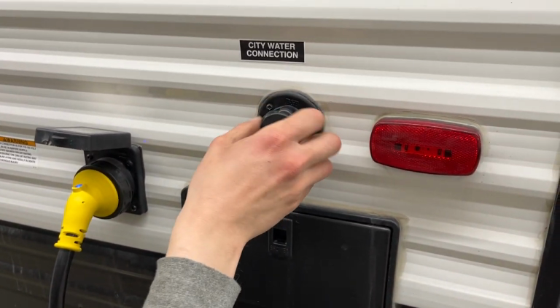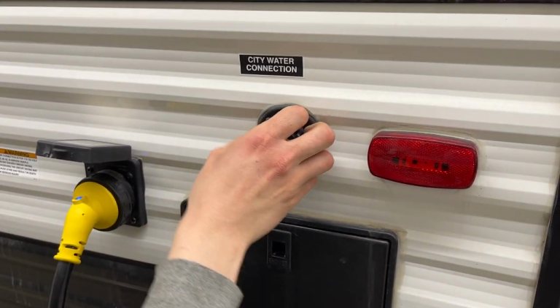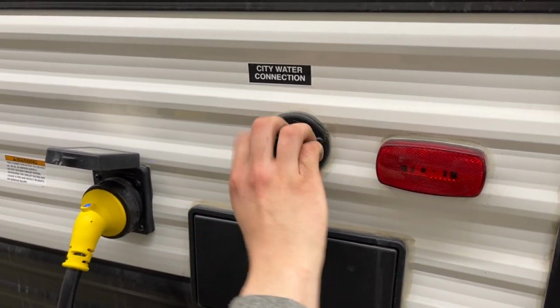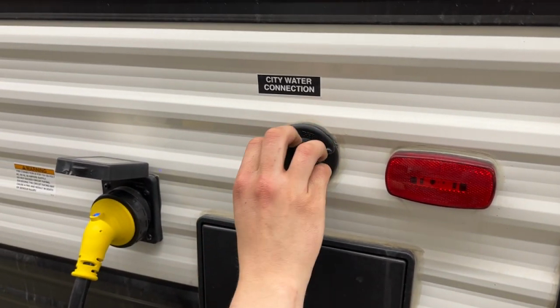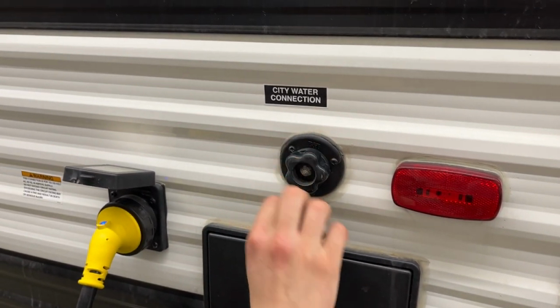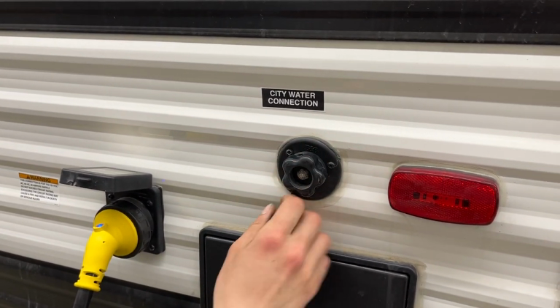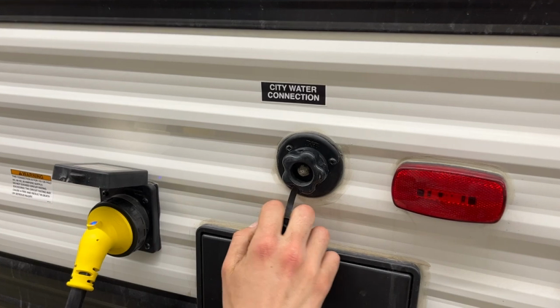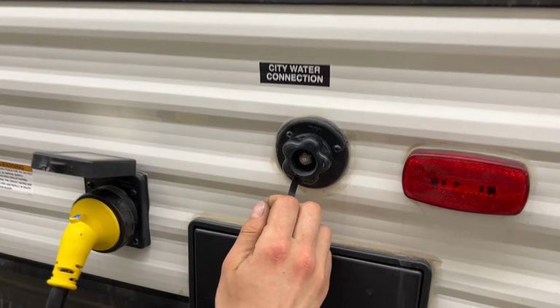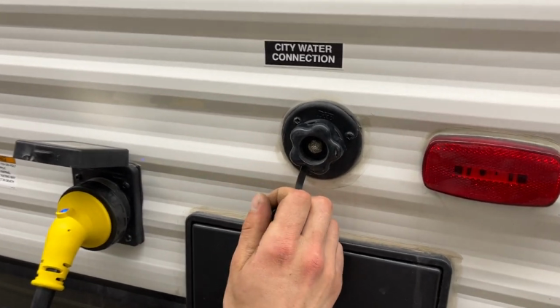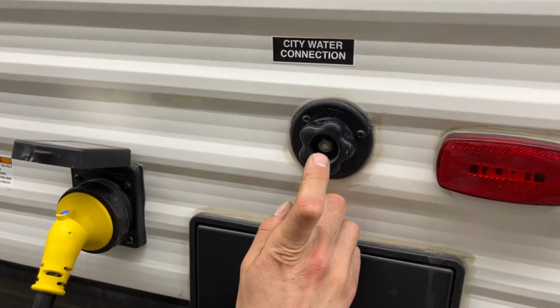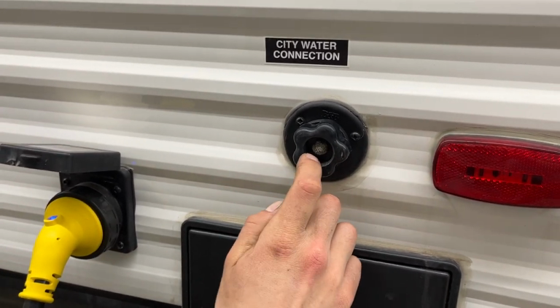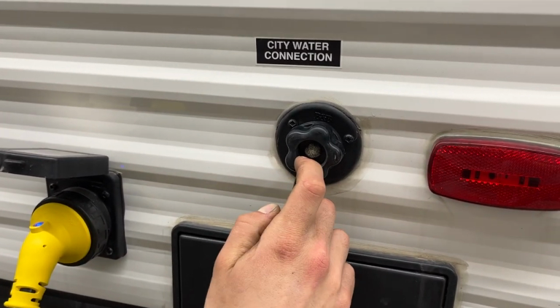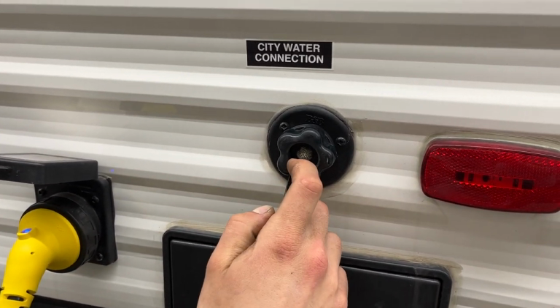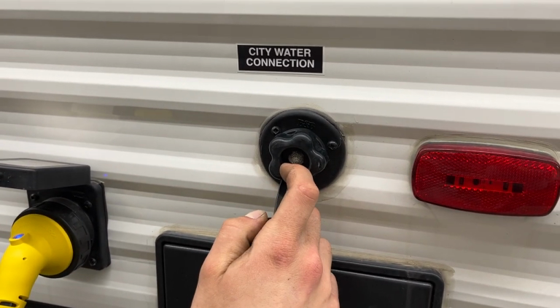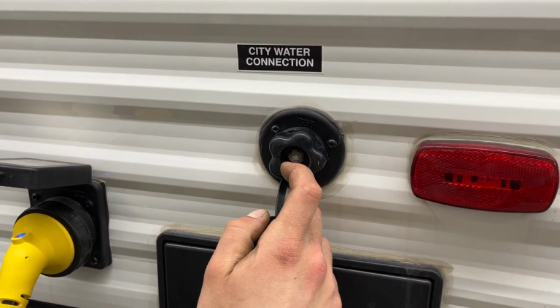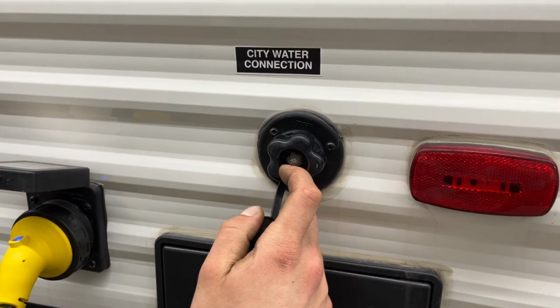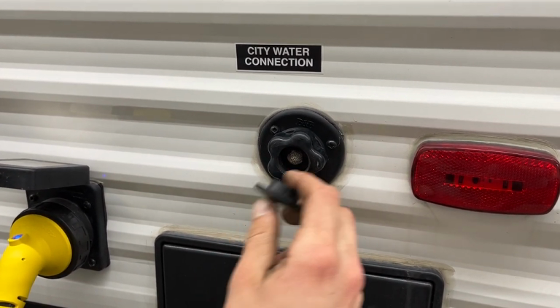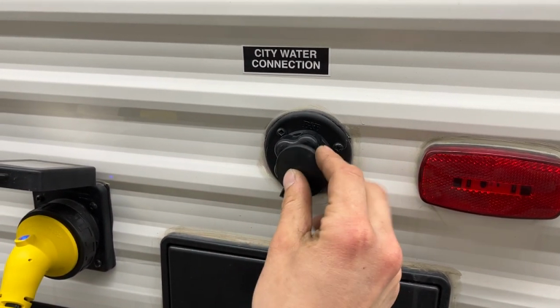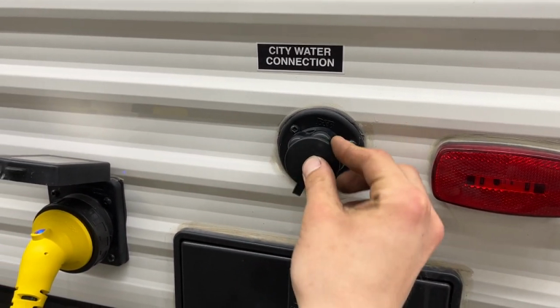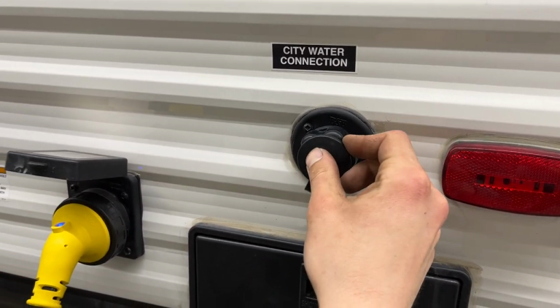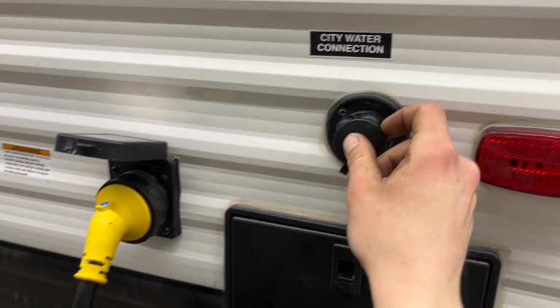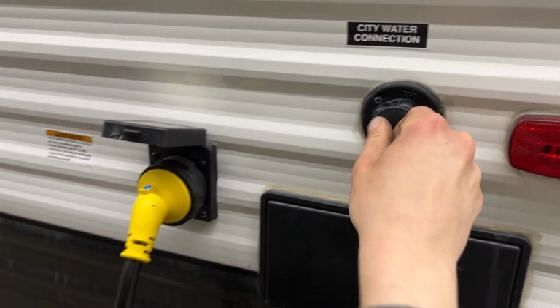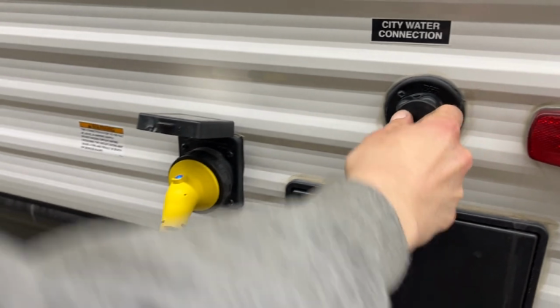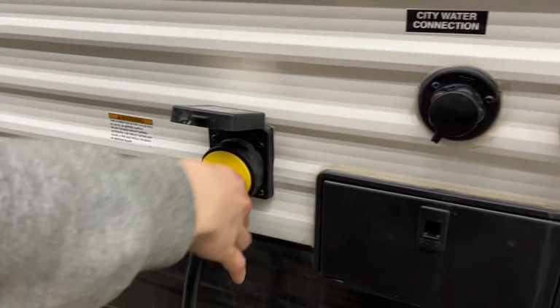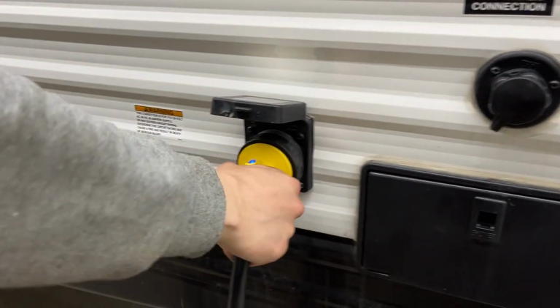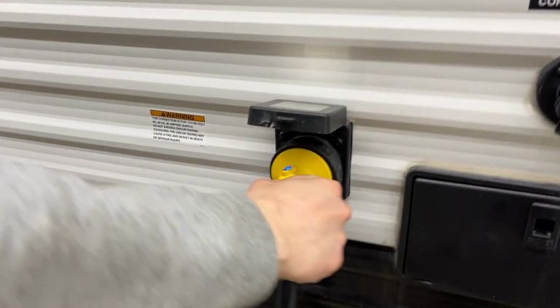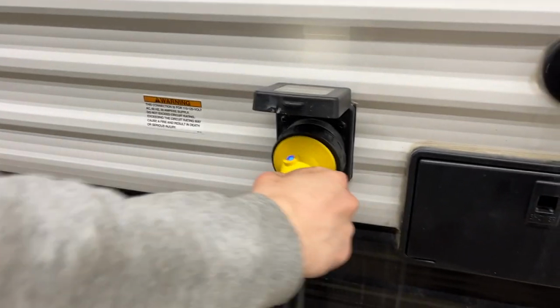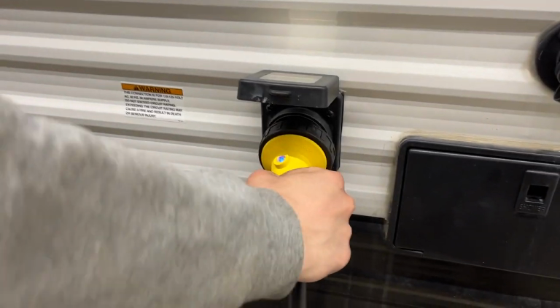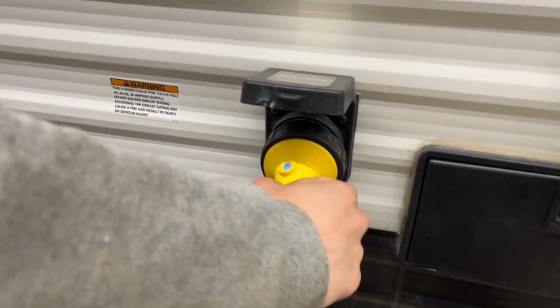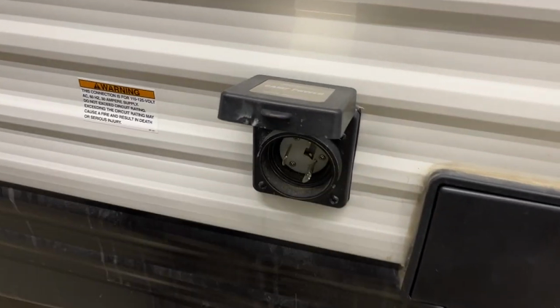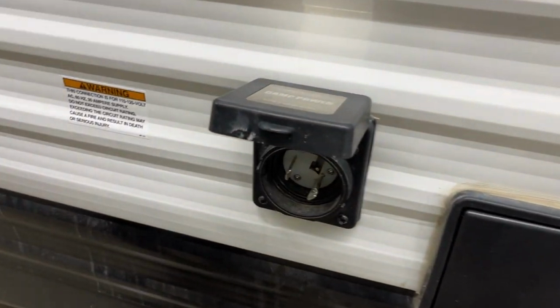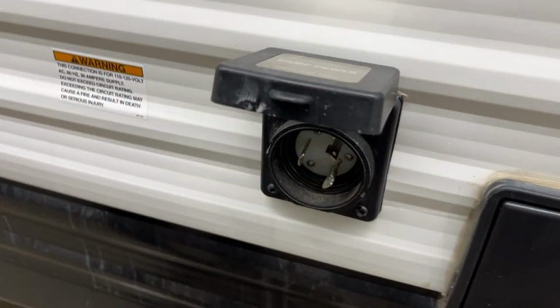Right above that is the city water inlet. Pop that cap off, plug your water hose in, turn on the water and that'll pressurize the water lines throughout the unit. And there's your power cord inlet.